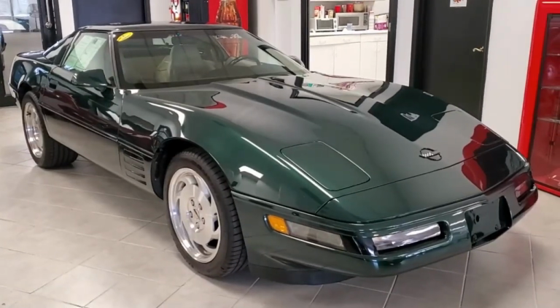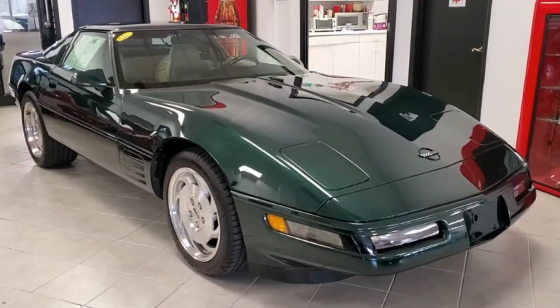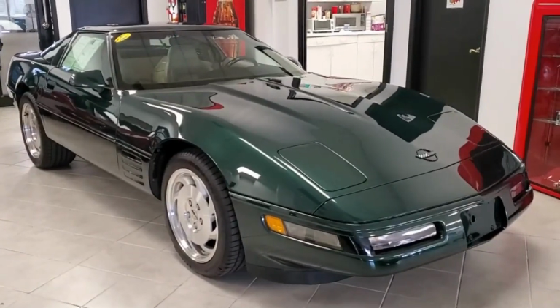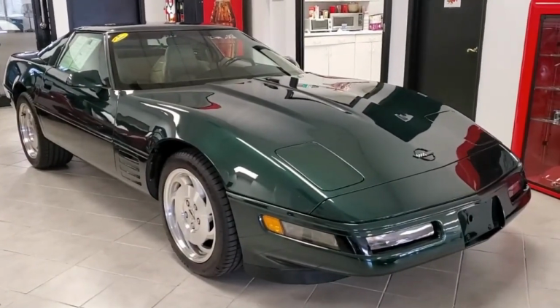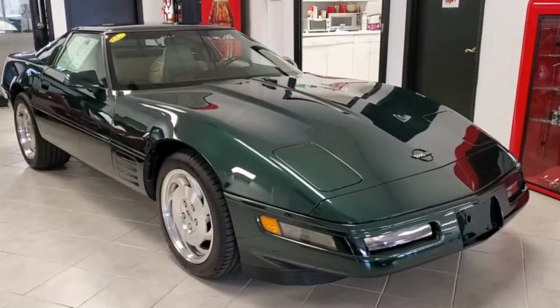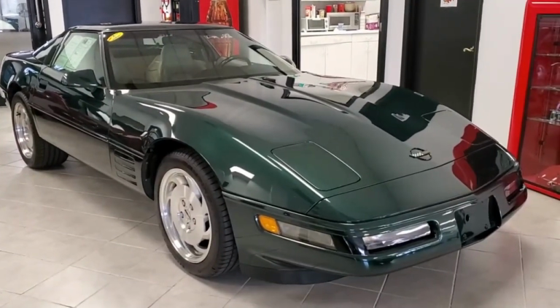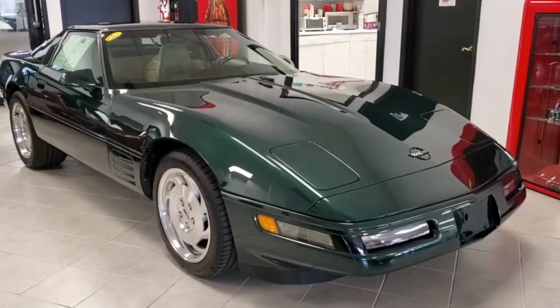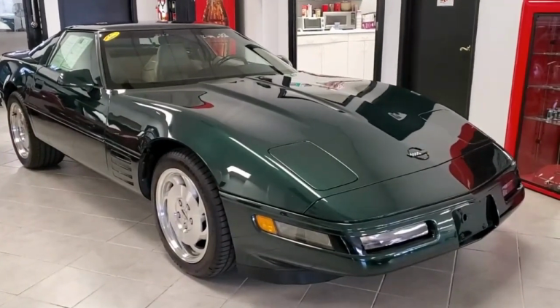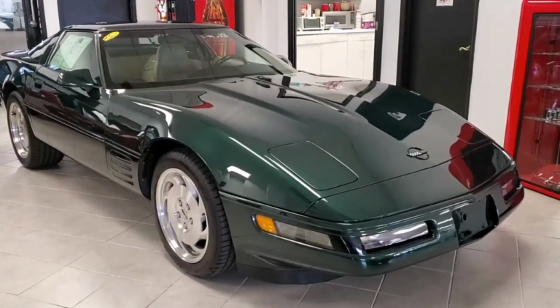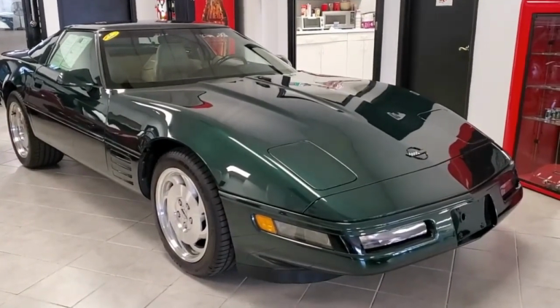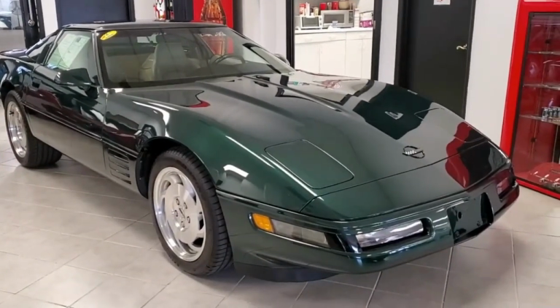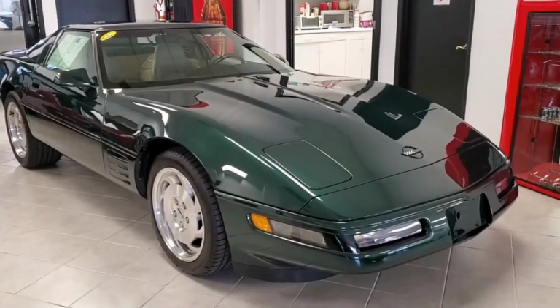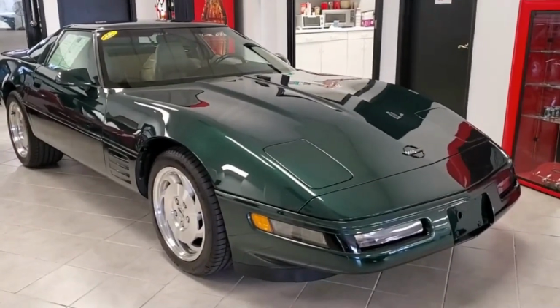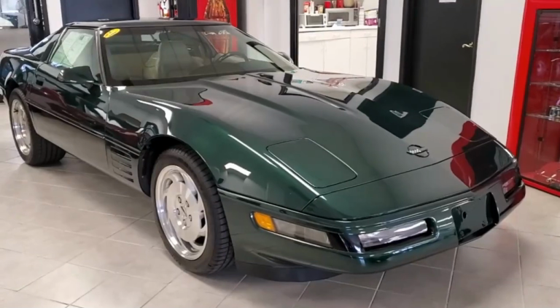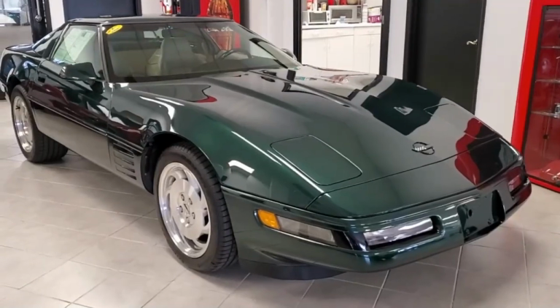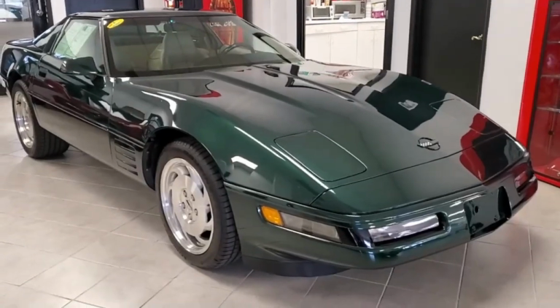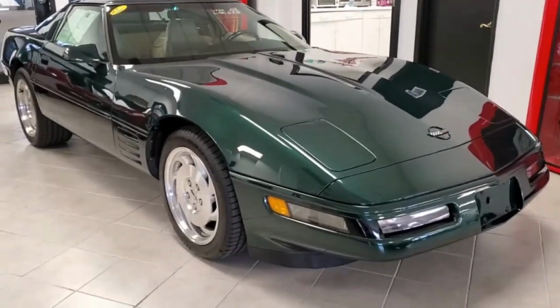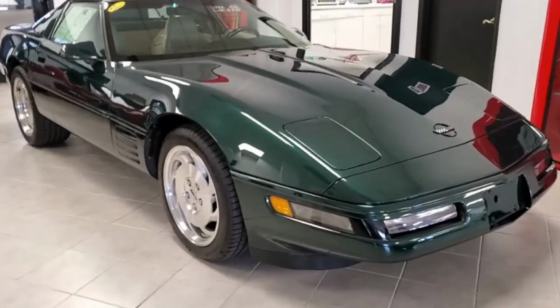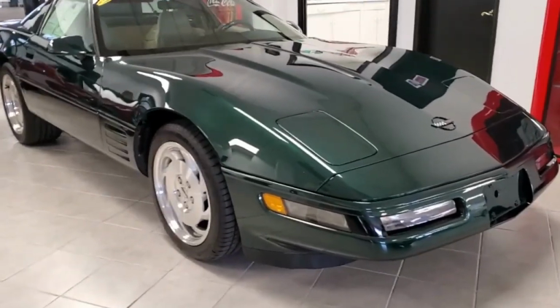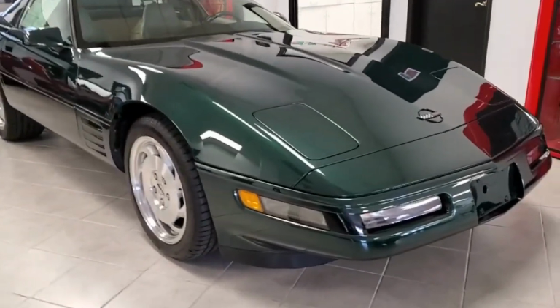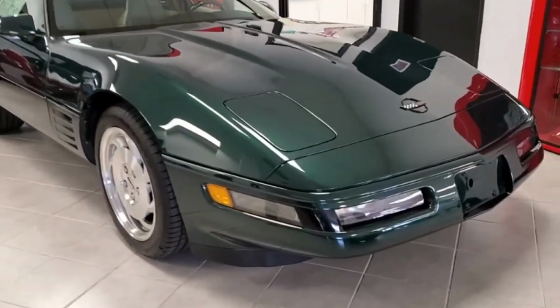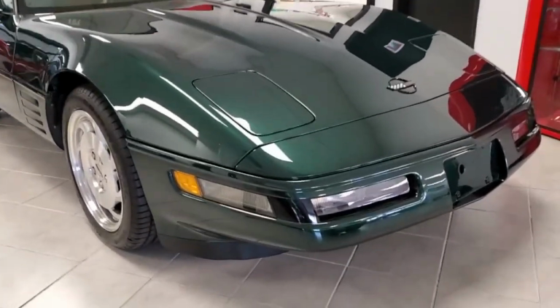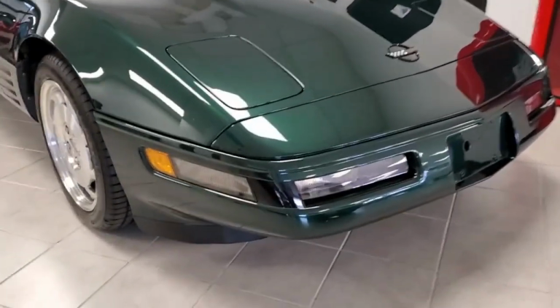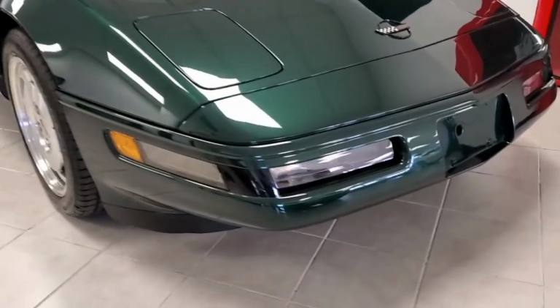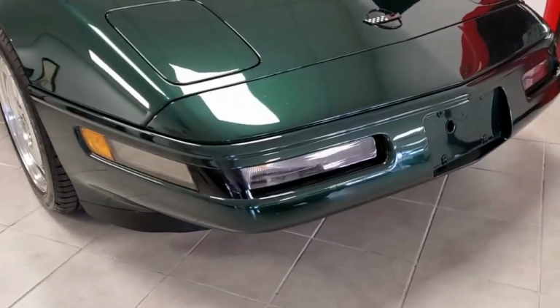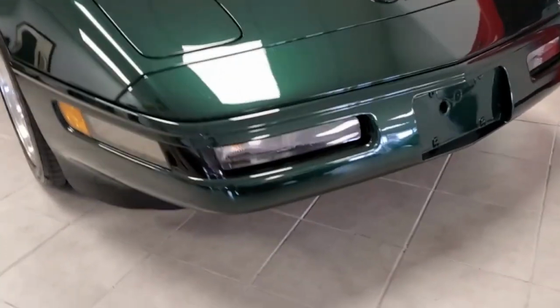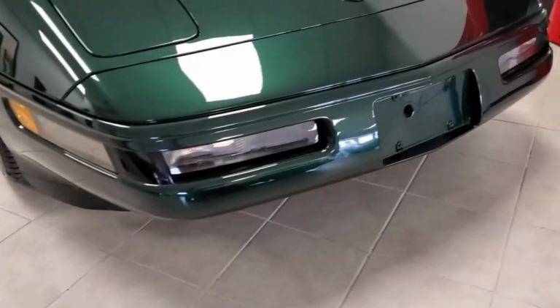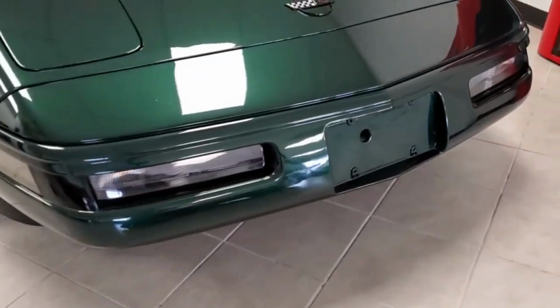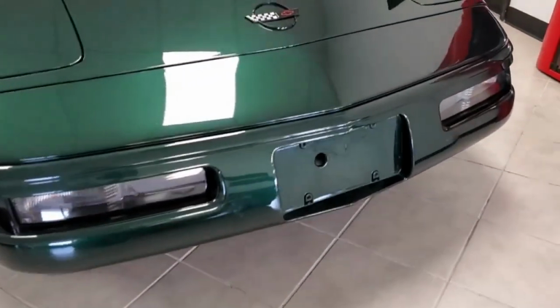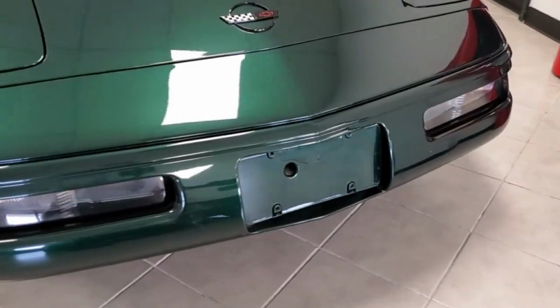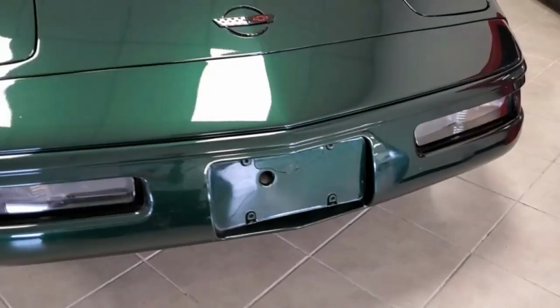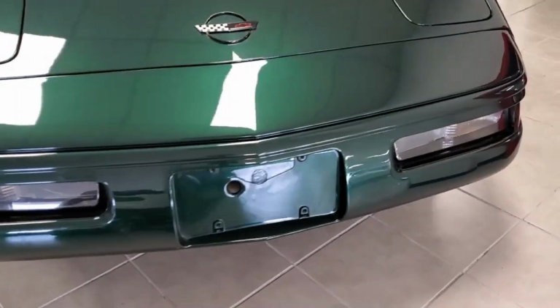Every time we get one of these, we don't have it for long because this is a very popular color for this particular generation, the C4. As is often the case with these cars, this one is equipped with a light beige interior.